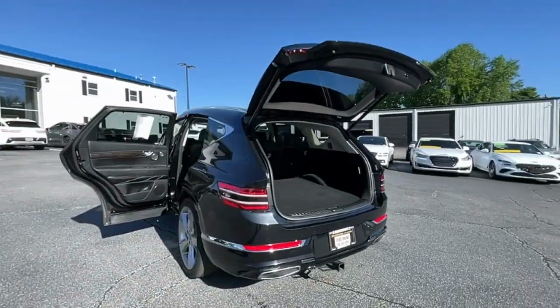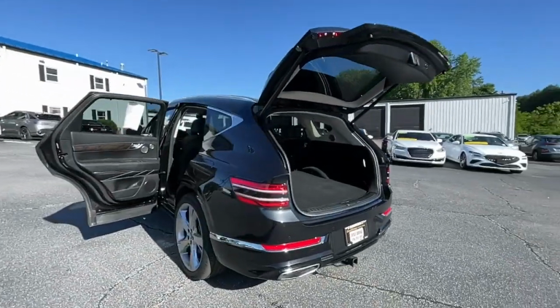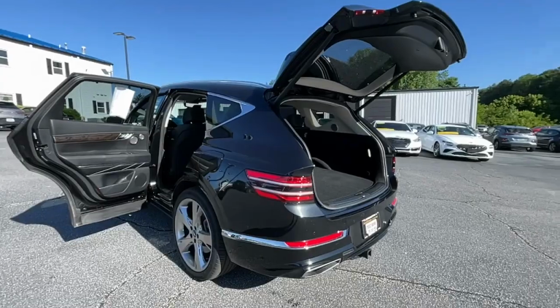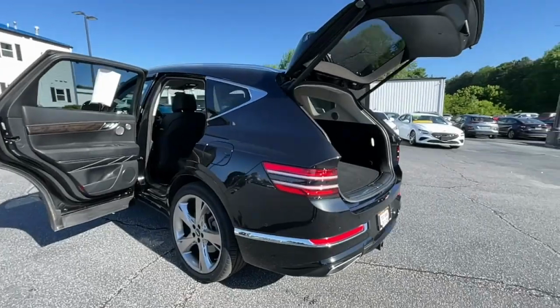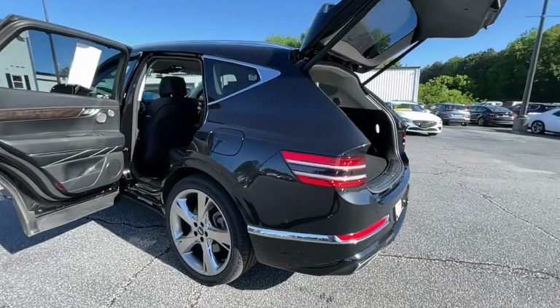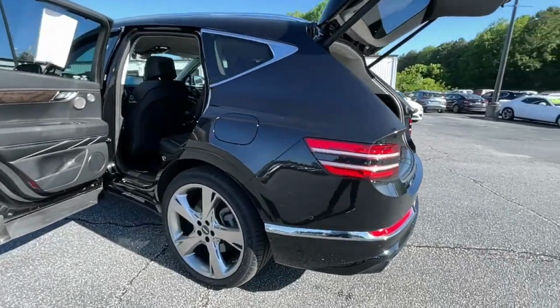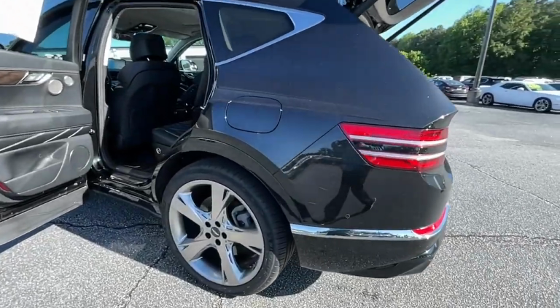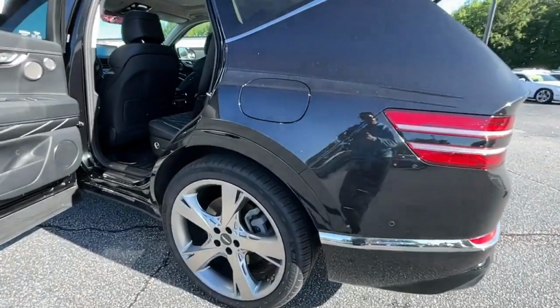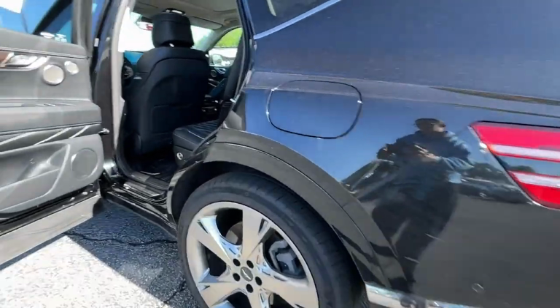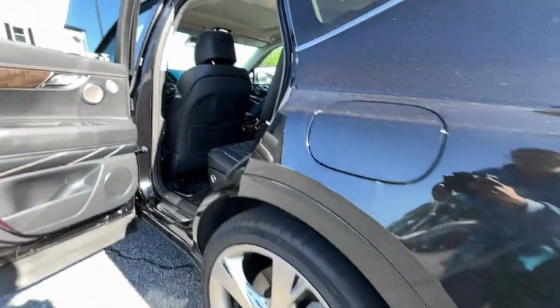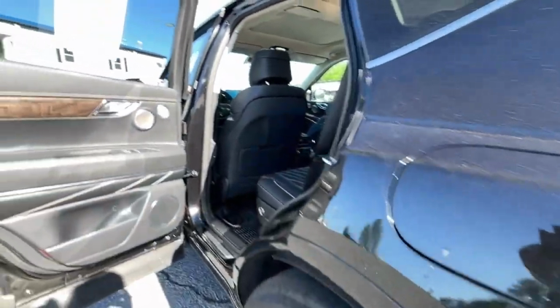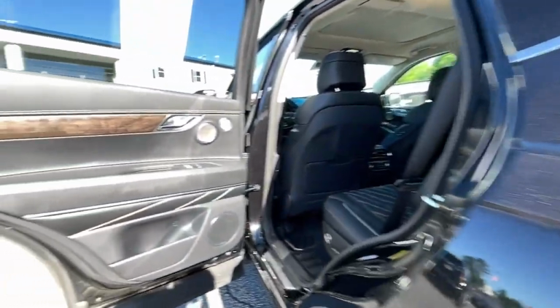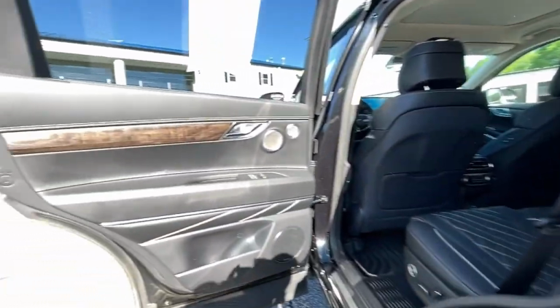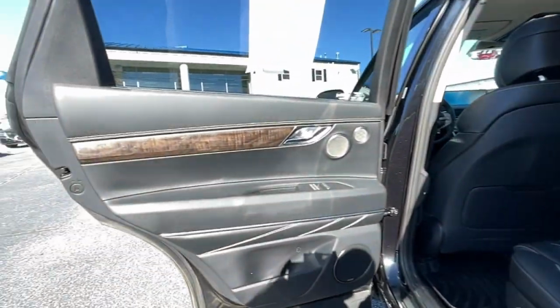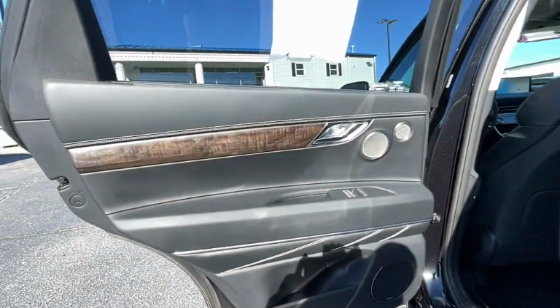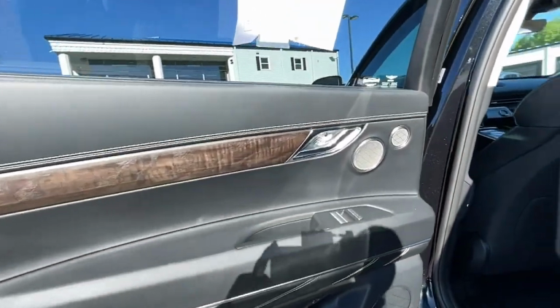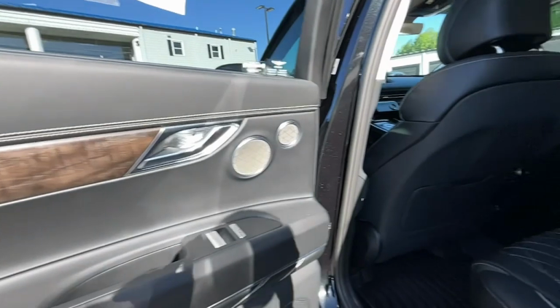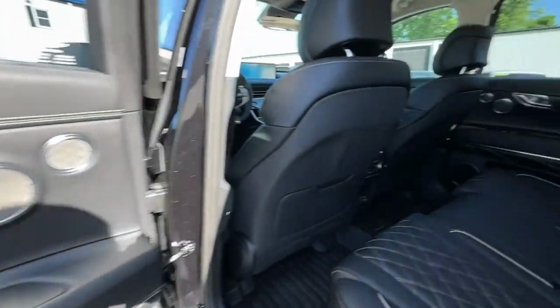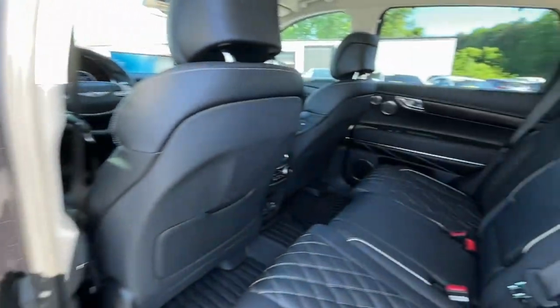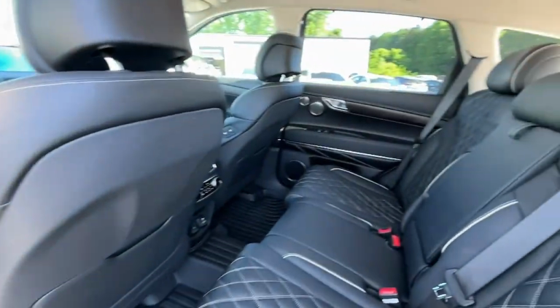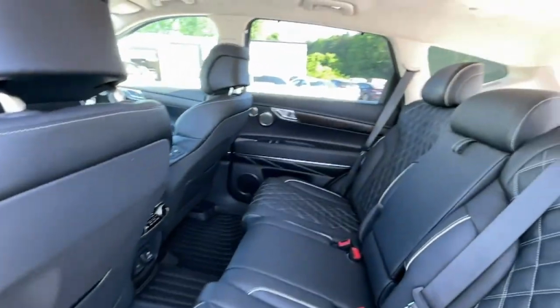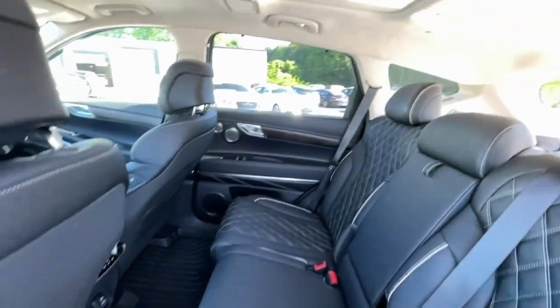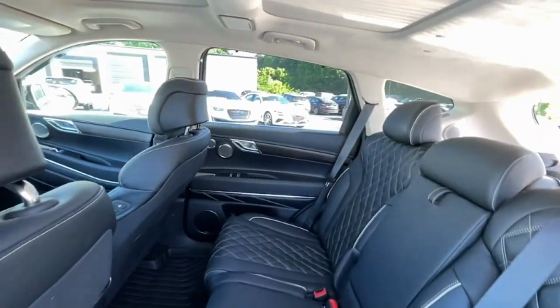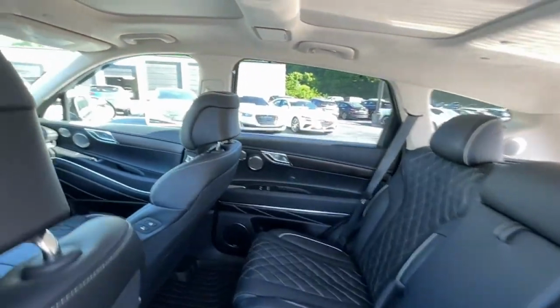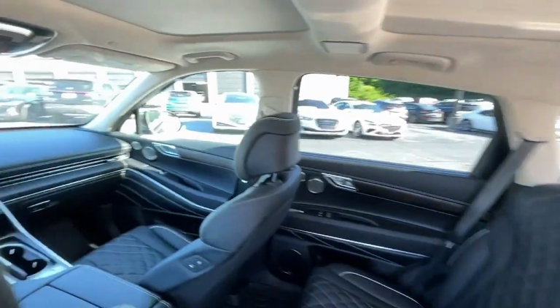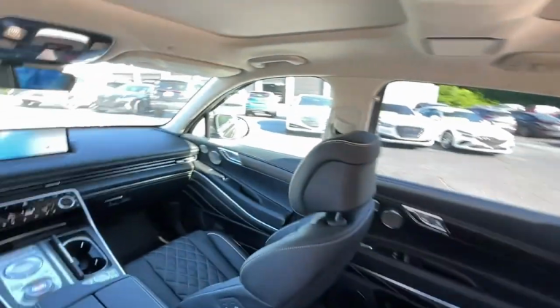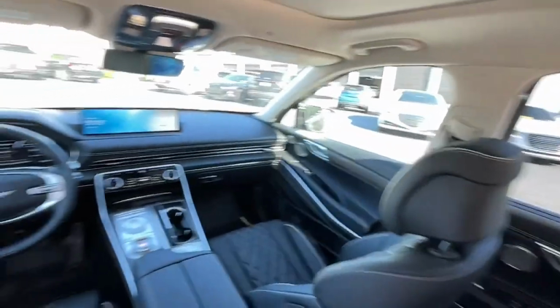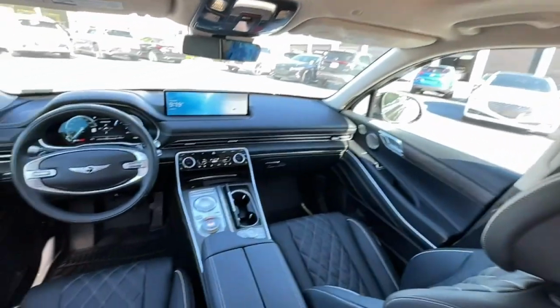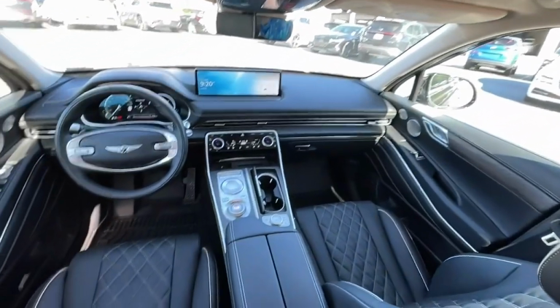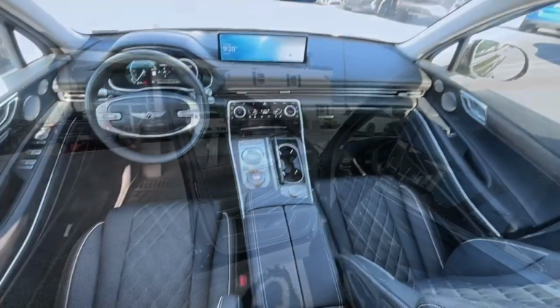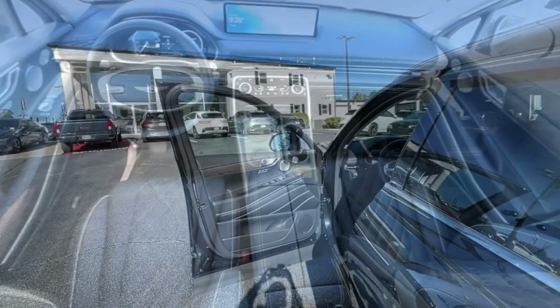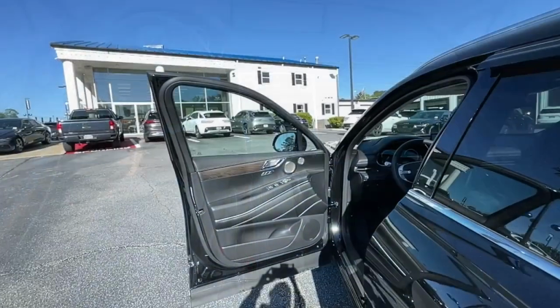The following are some of this vehicle's highlighted options: heated steering wheel, Apple CarPlay and/or Android Auto, heated and/or cooled front seats, head-up display, and moonroof.